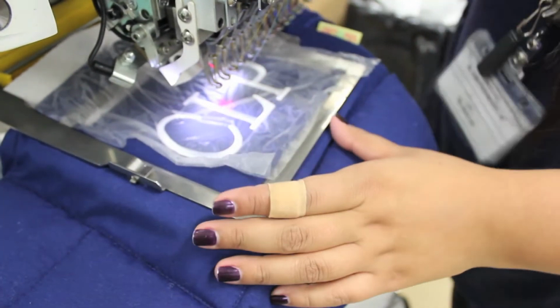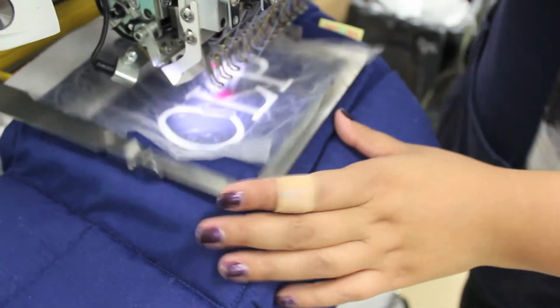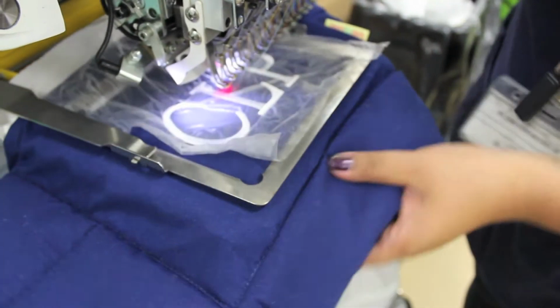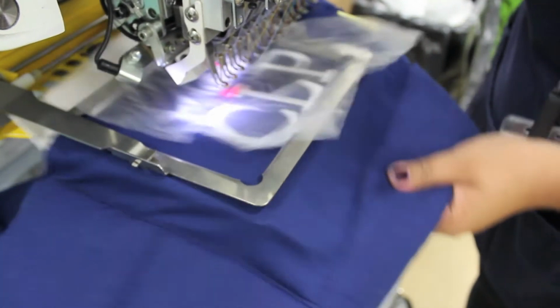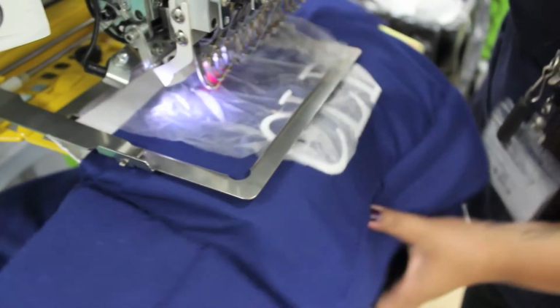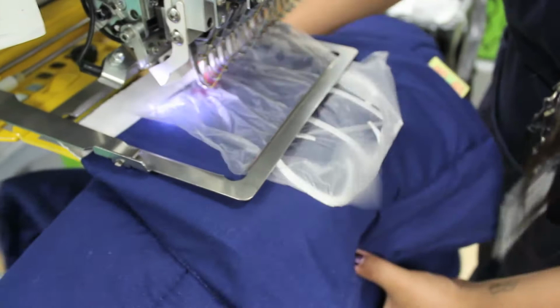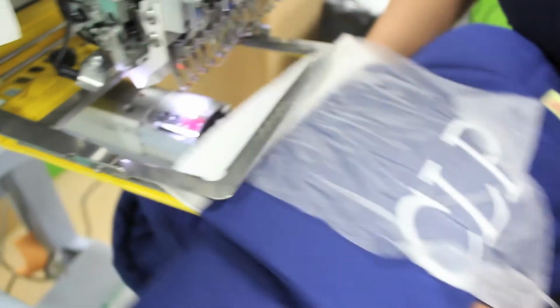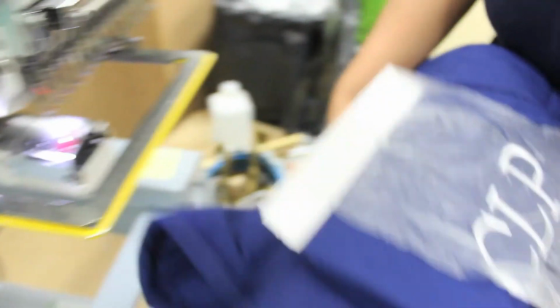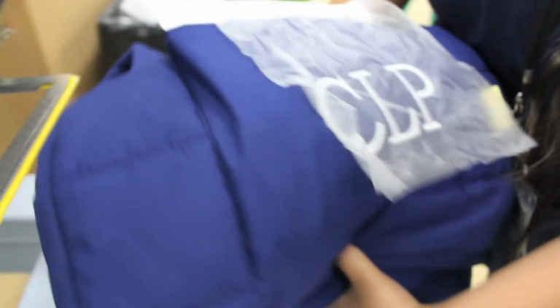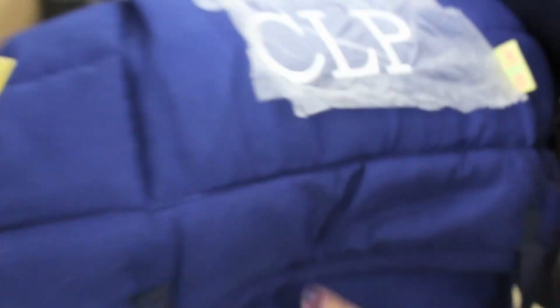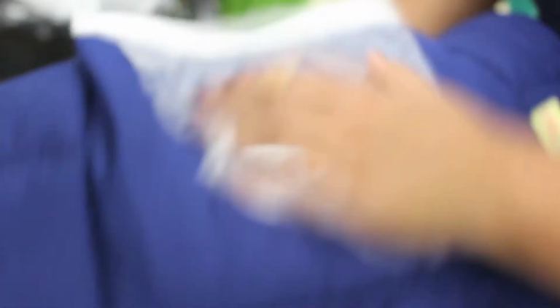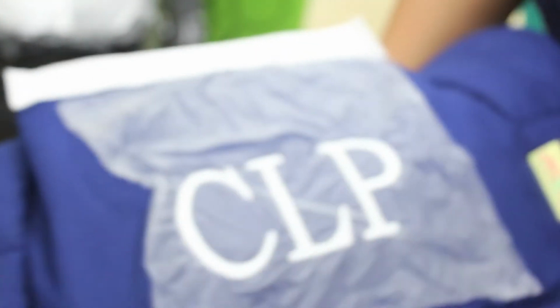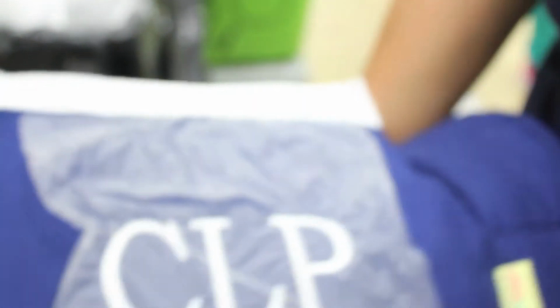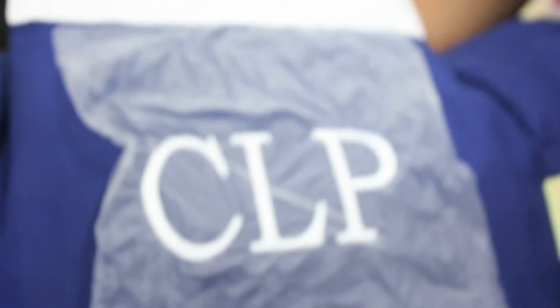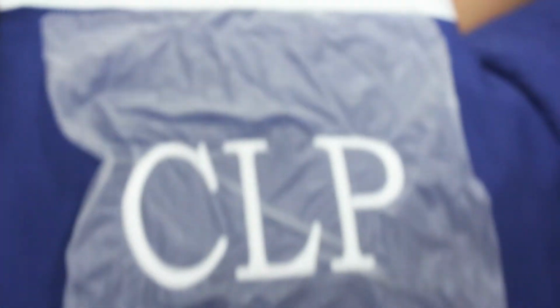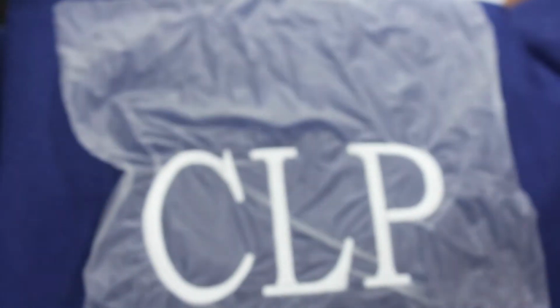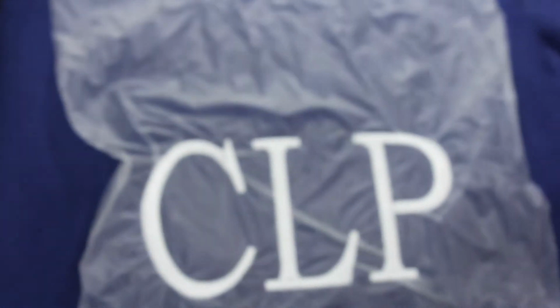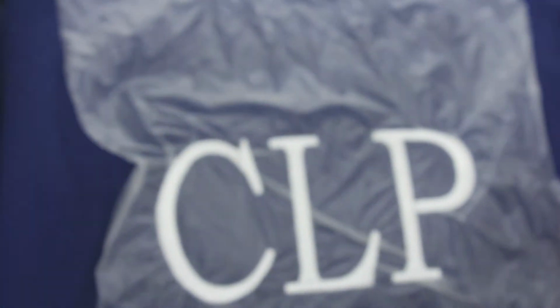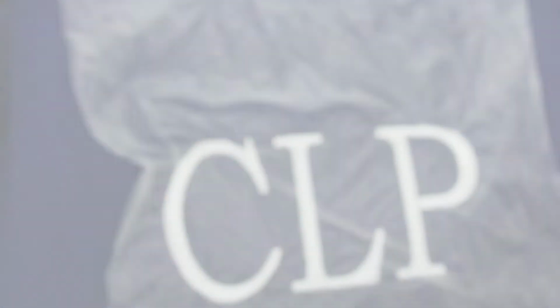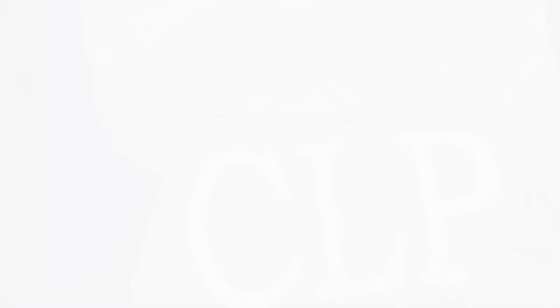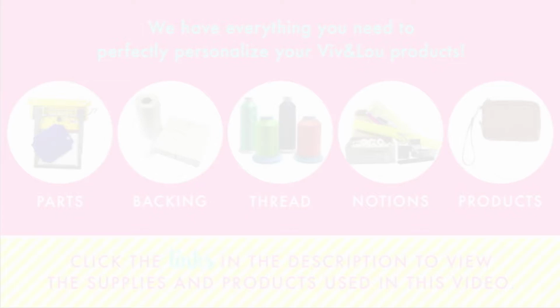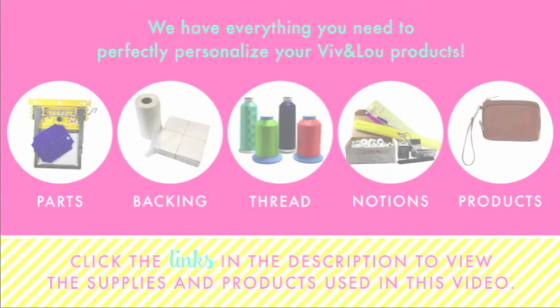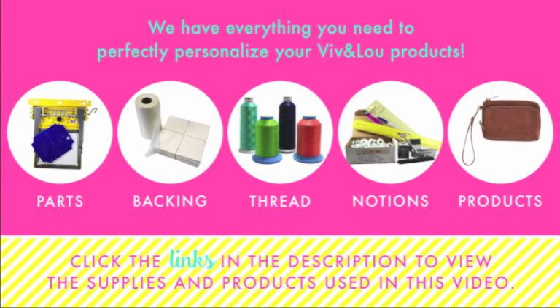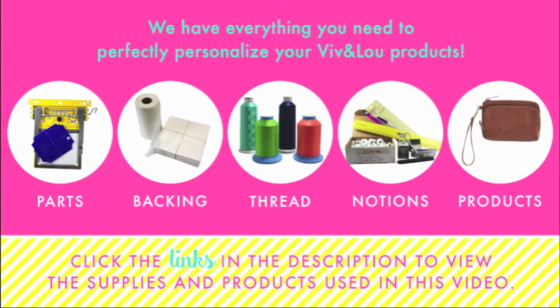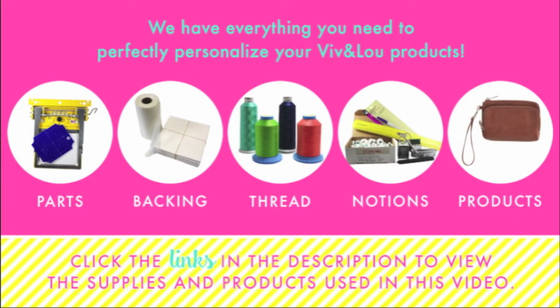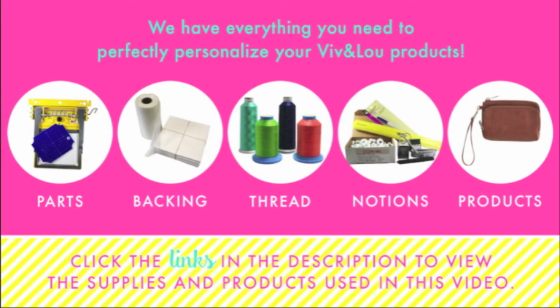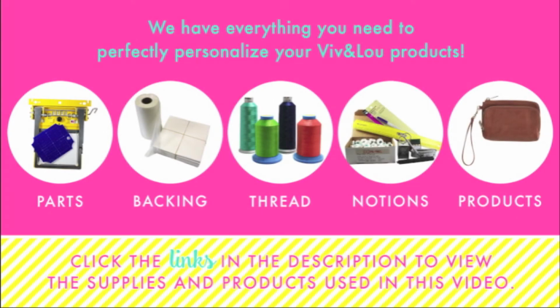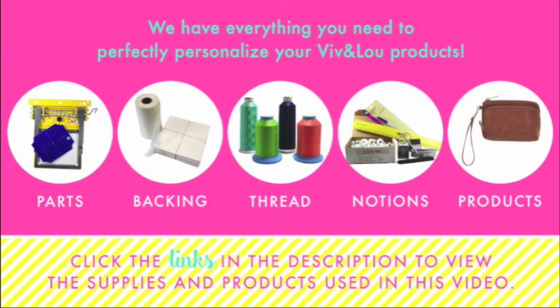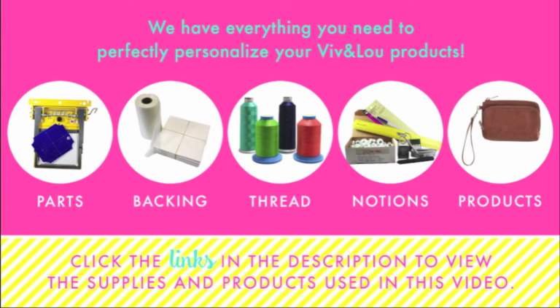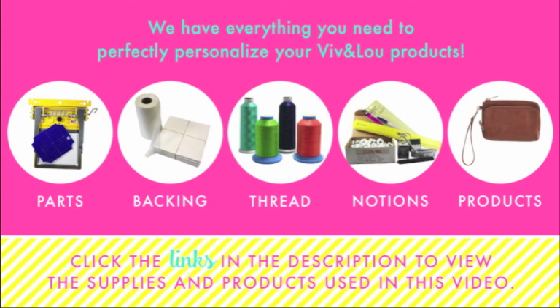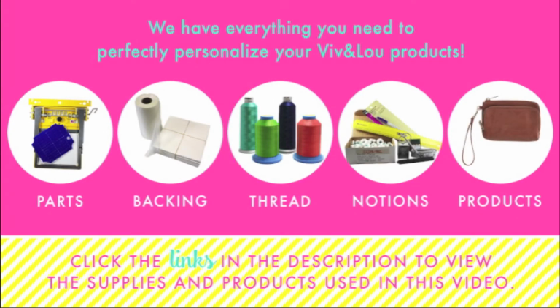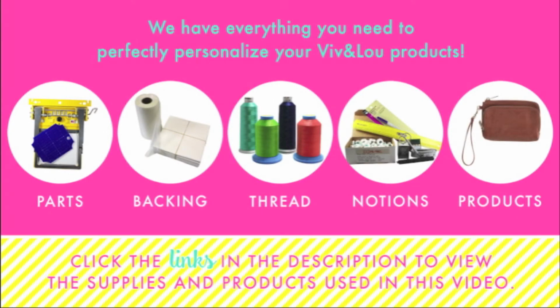When your sew is complete, remove the product from the frame and carefully tear away the backing. There you have the finished product. Click the links in the description below to view the items used in this video.